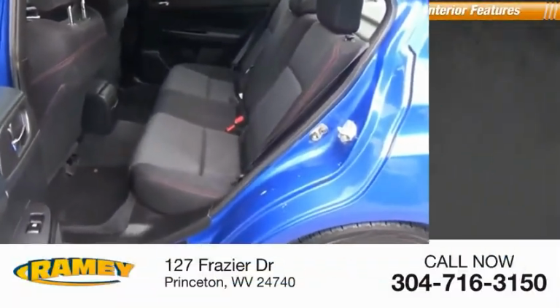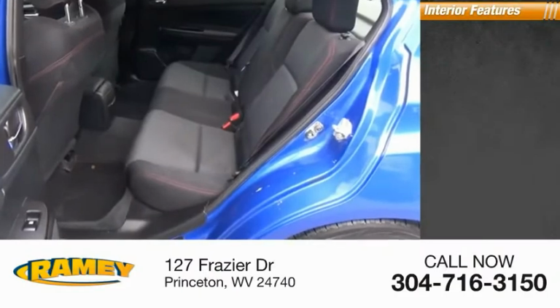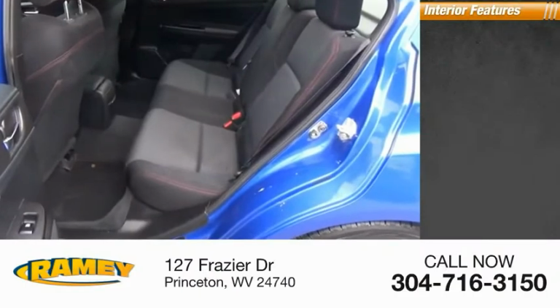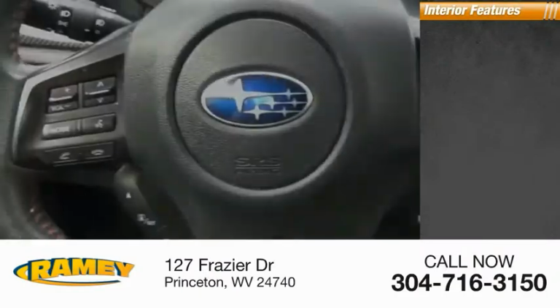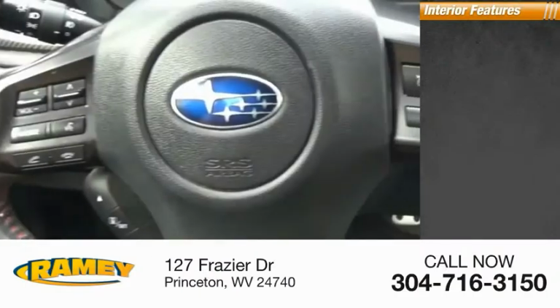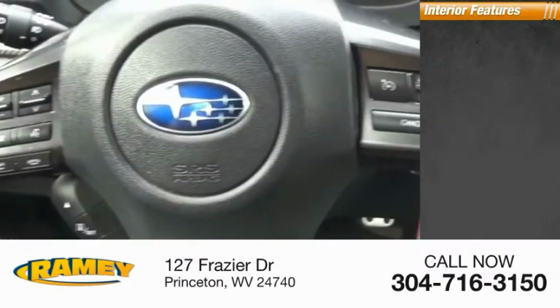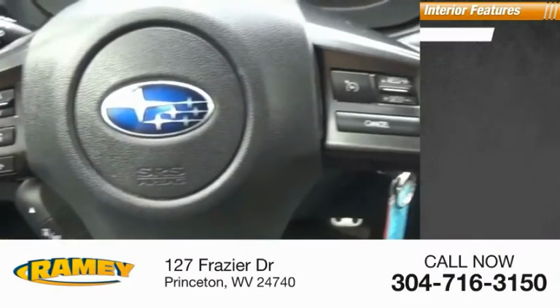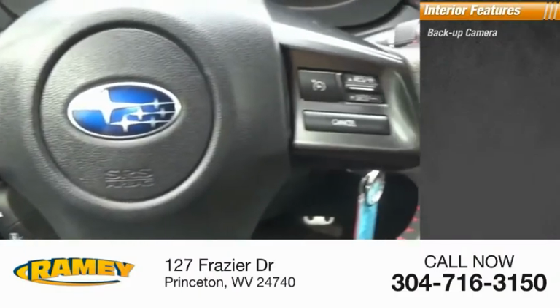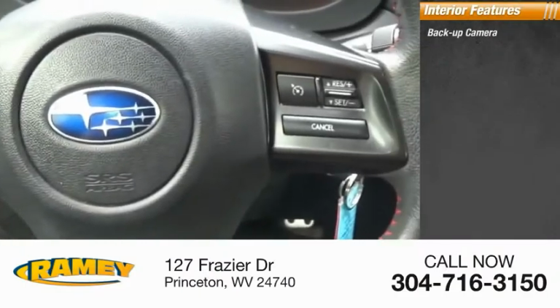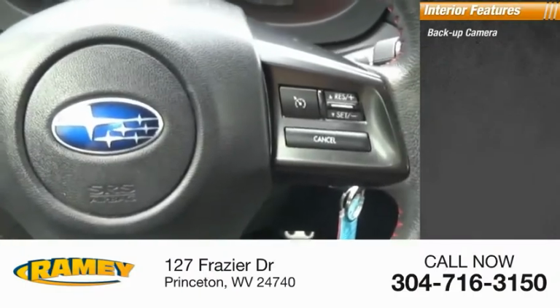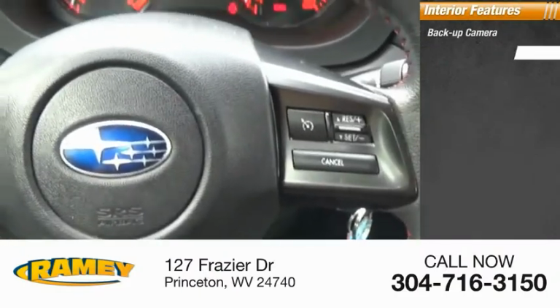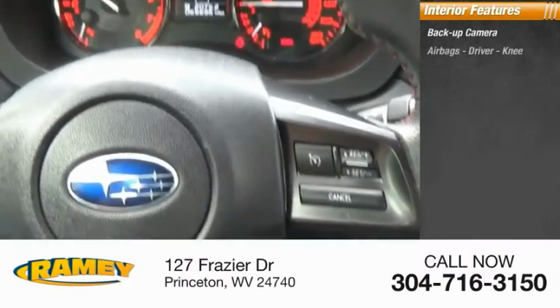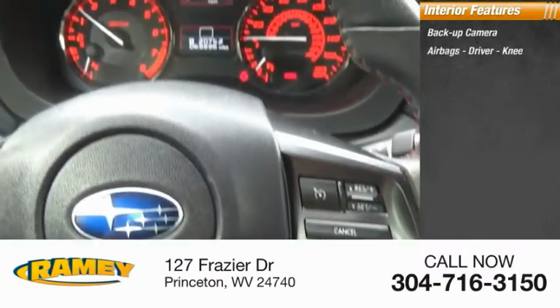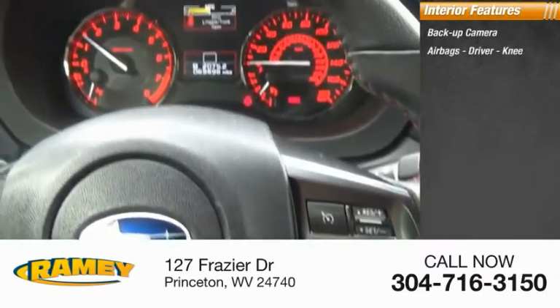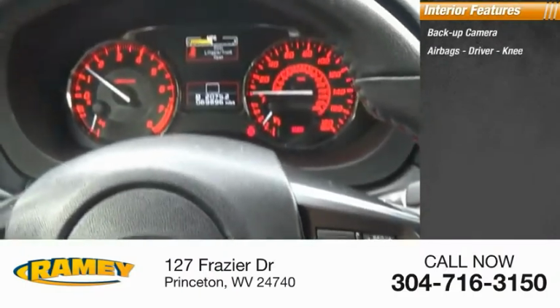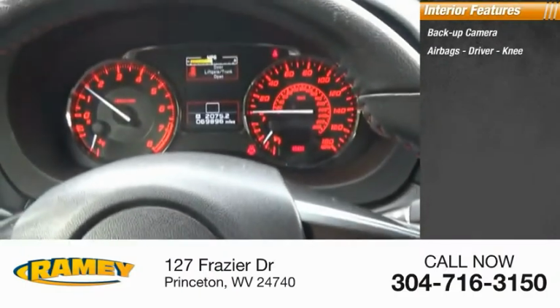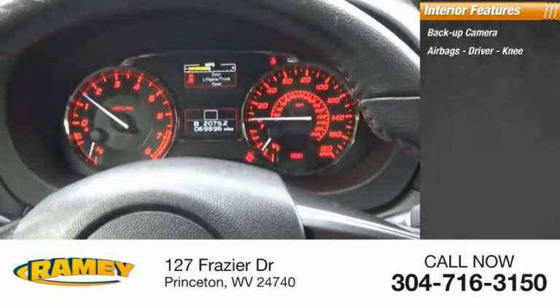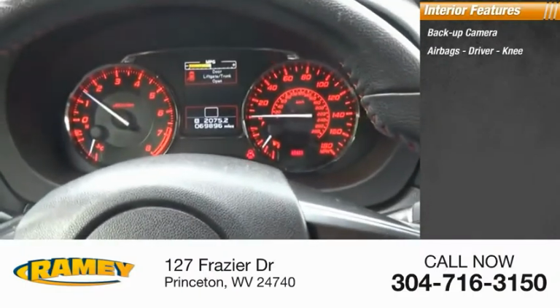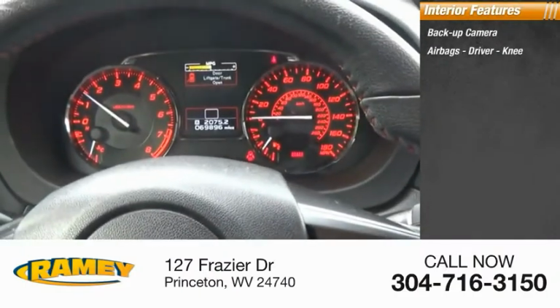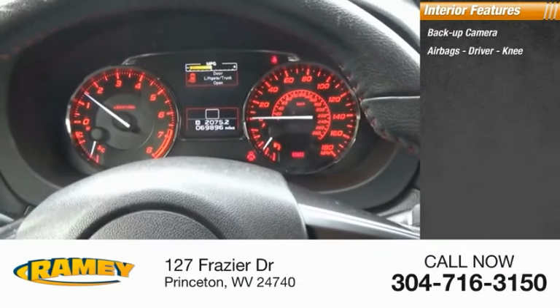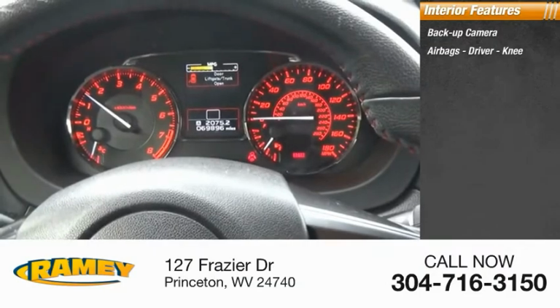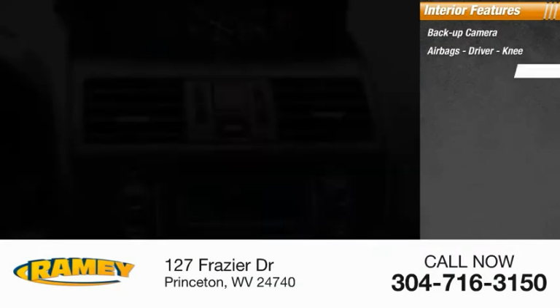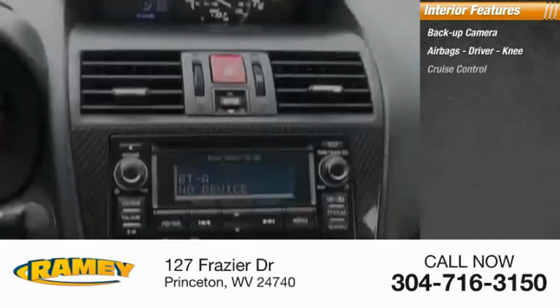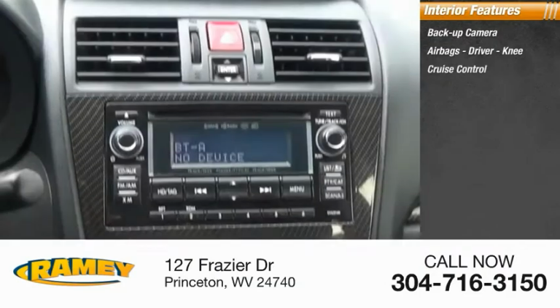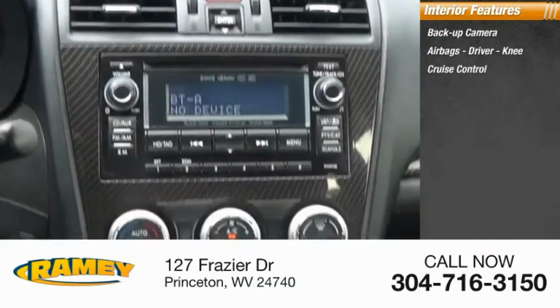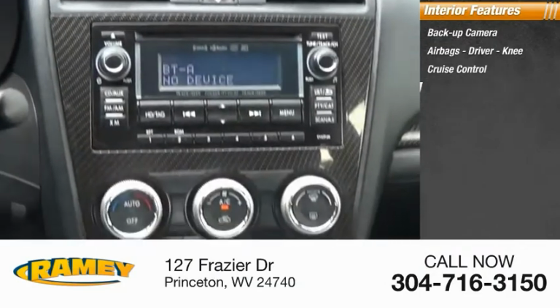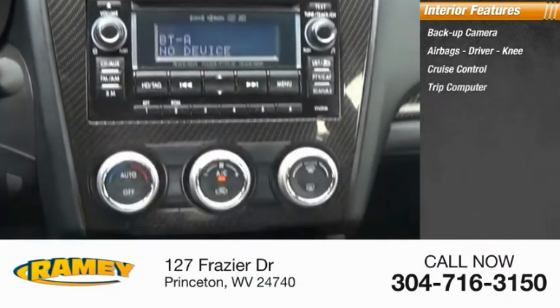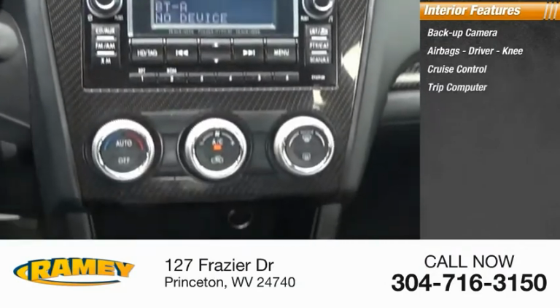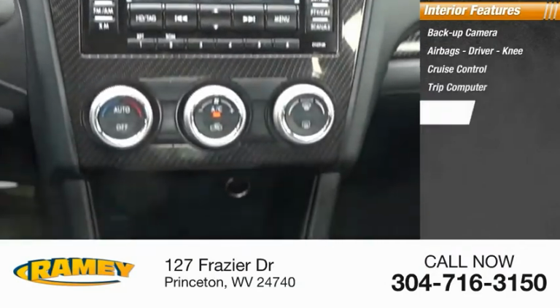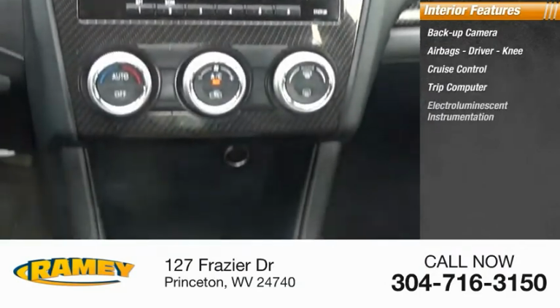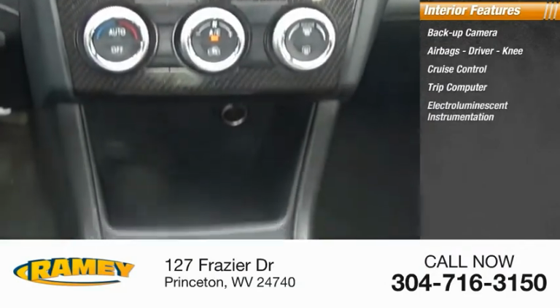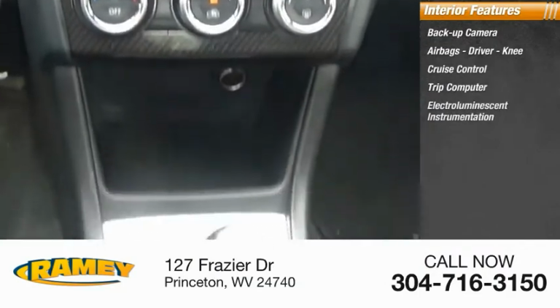Inside you'll find a backup camera, airbags, driver and knee airbags, cruise control, trip computer, and electro-illuminescent instrumentation.